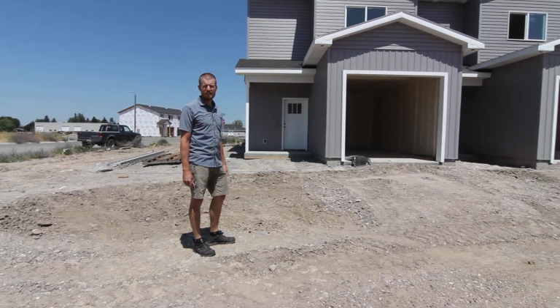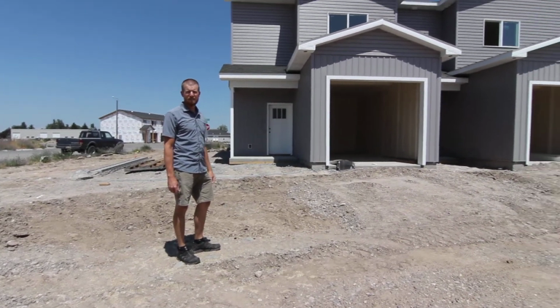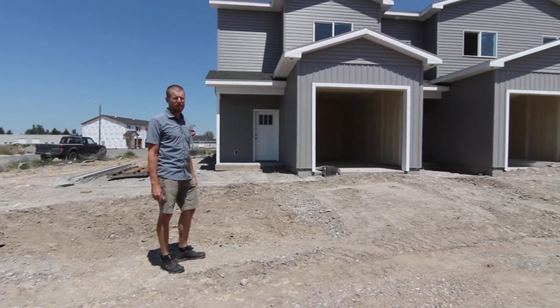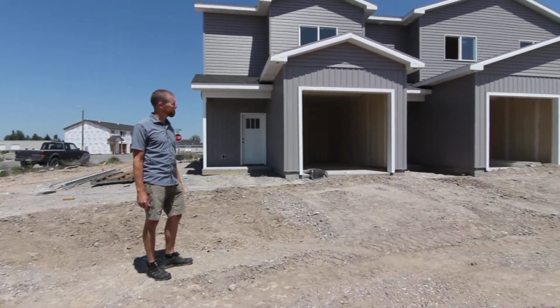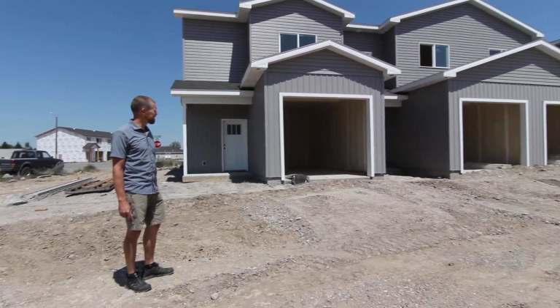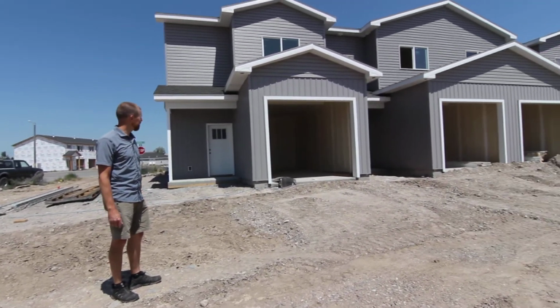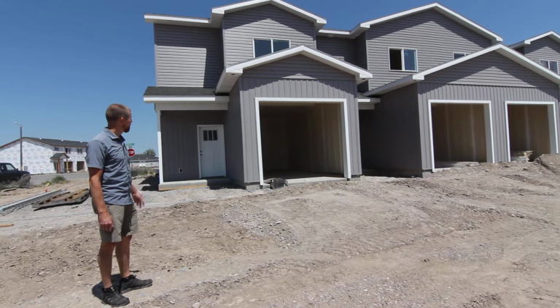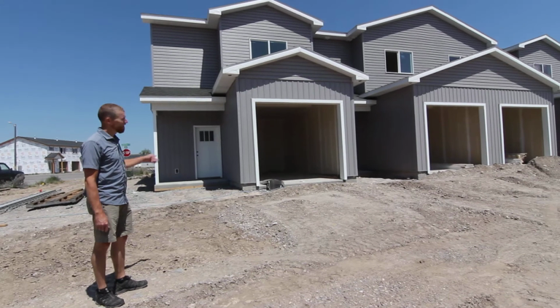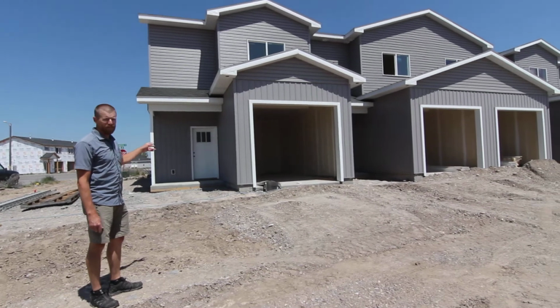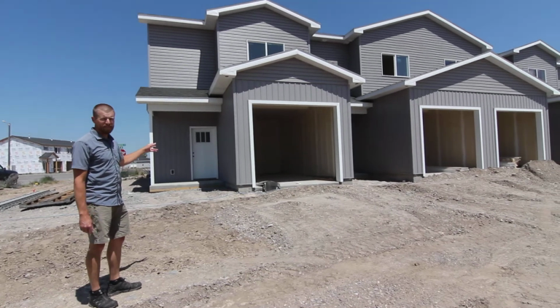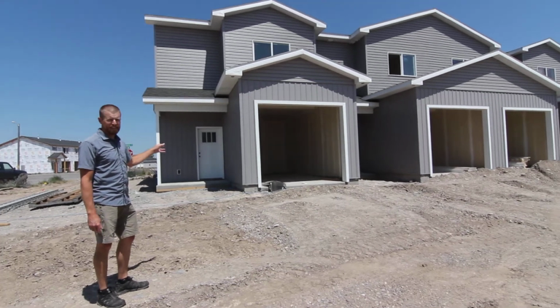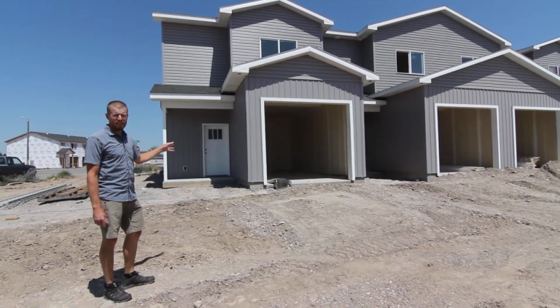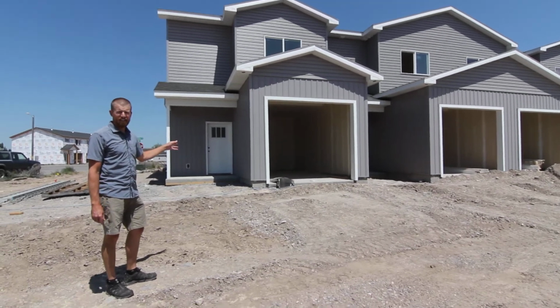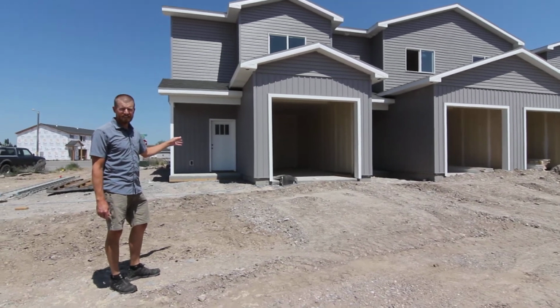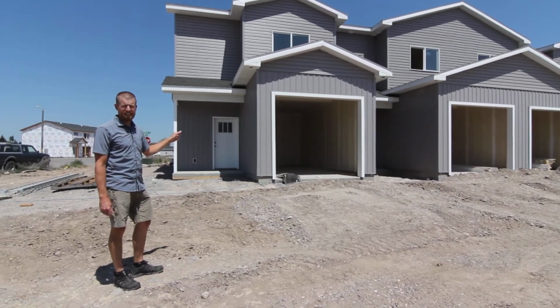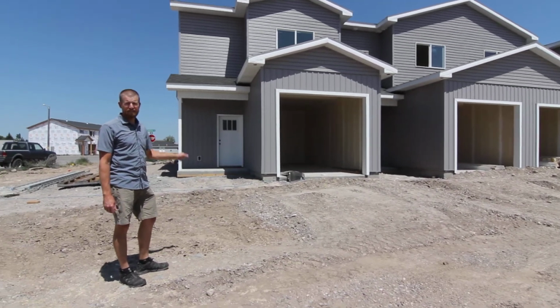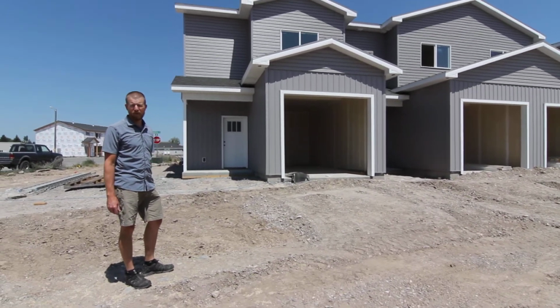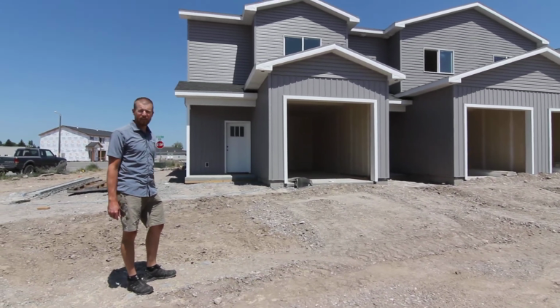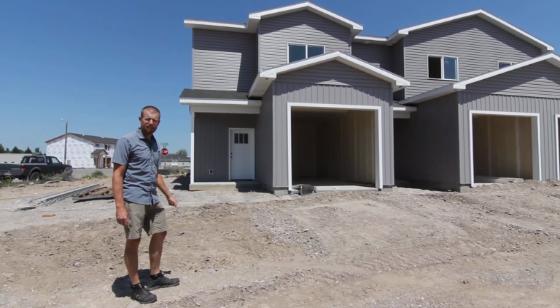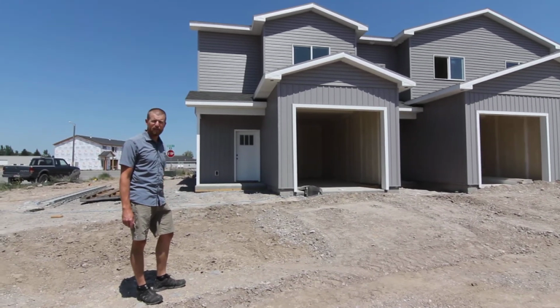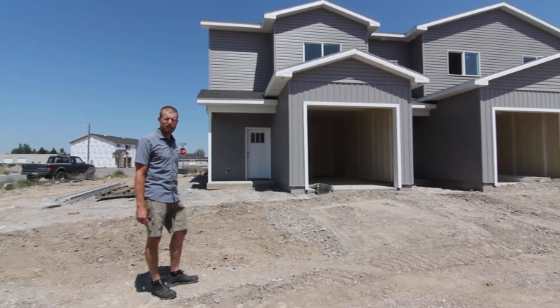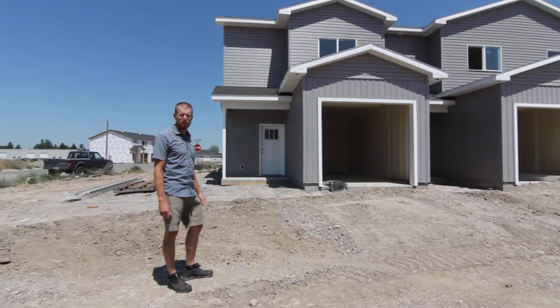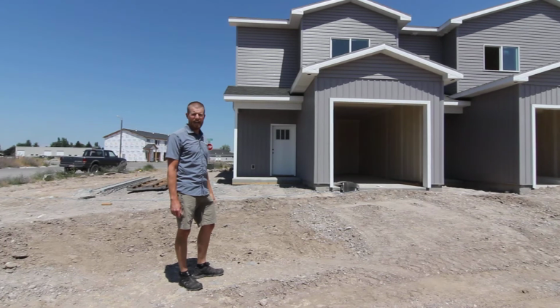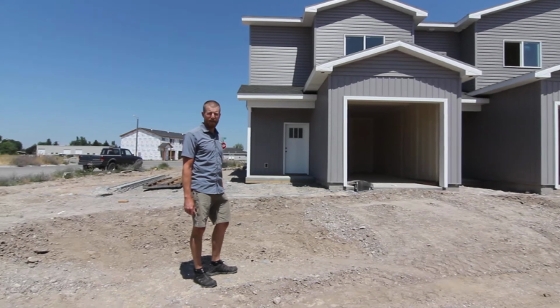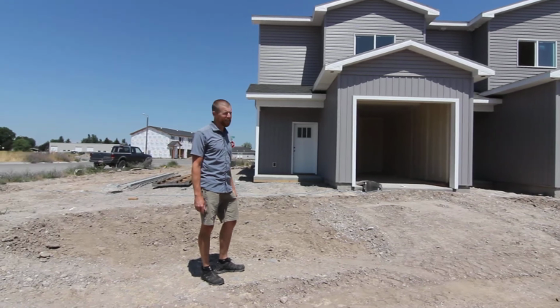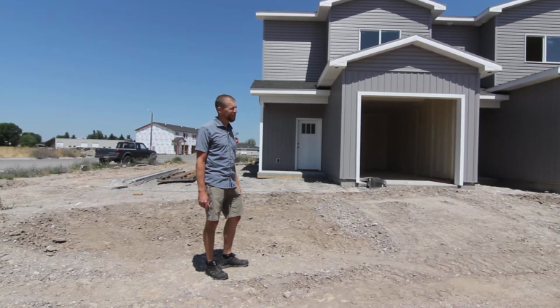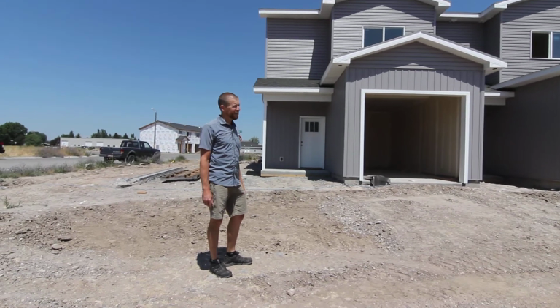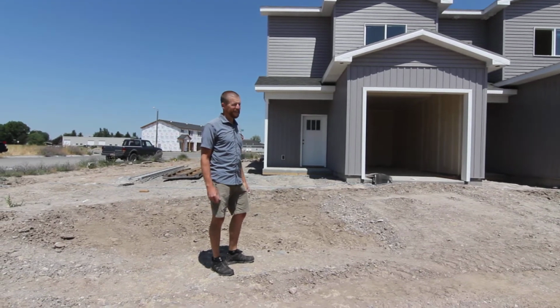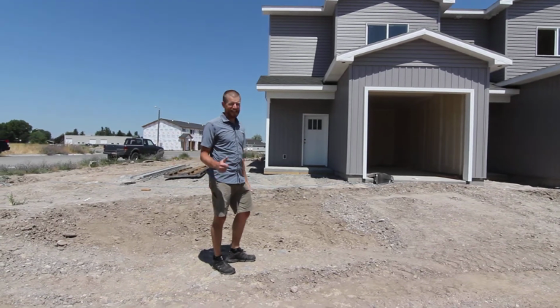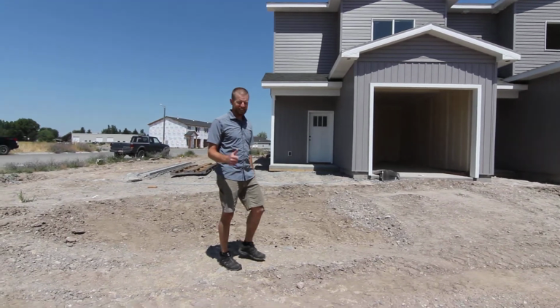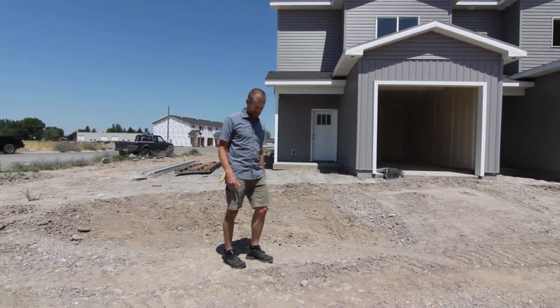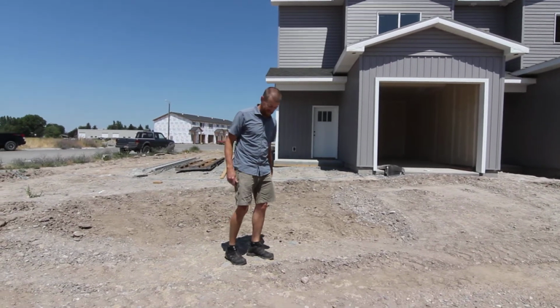We're at 655 Ruby Circle. What we have is a 1,367 square foot, three bedroom, two and a half bath. I'm excited to tell you about it.